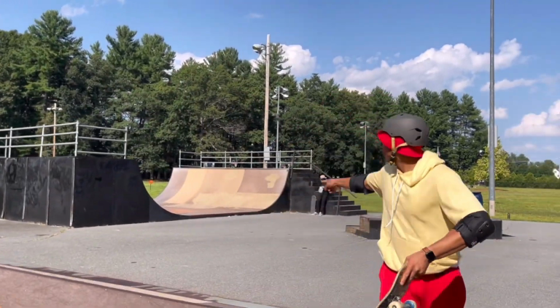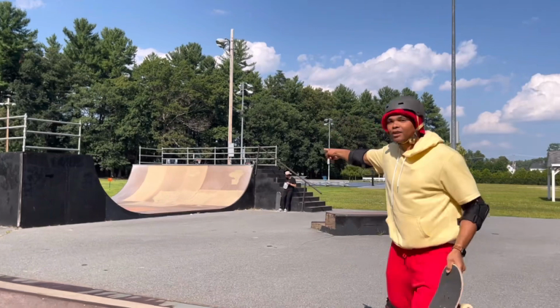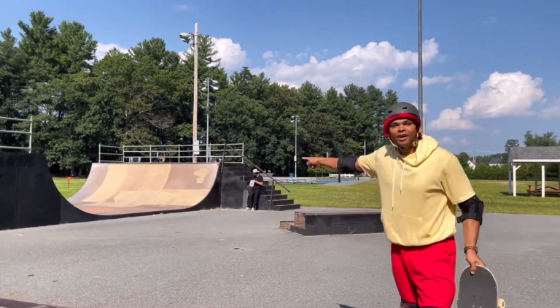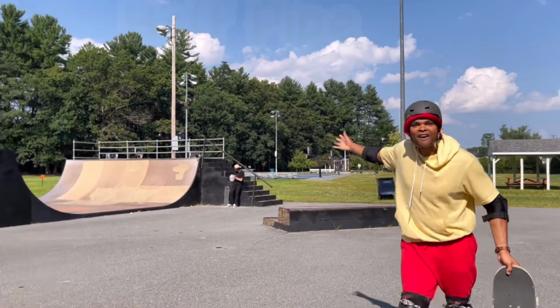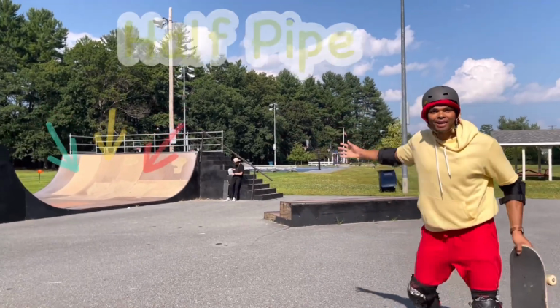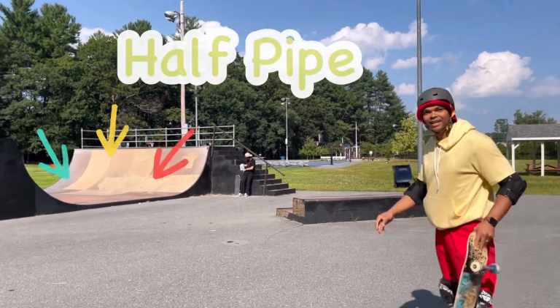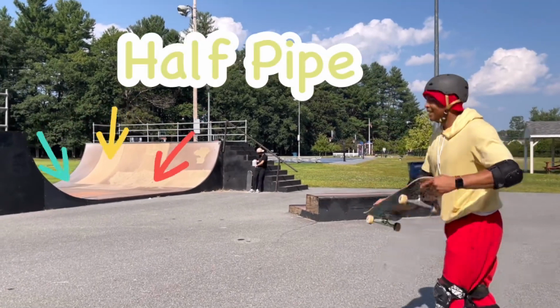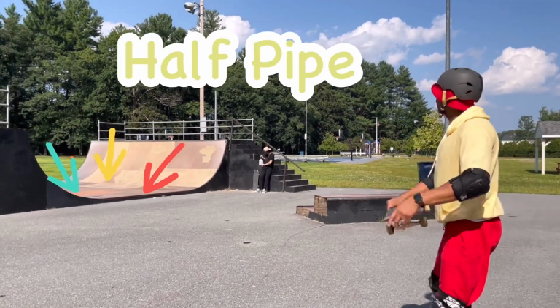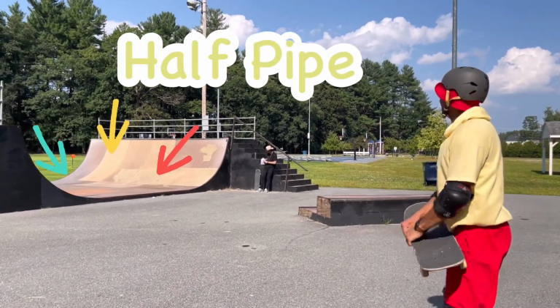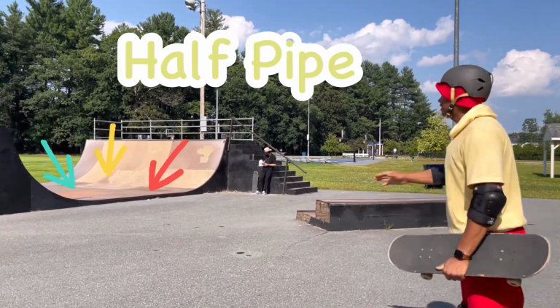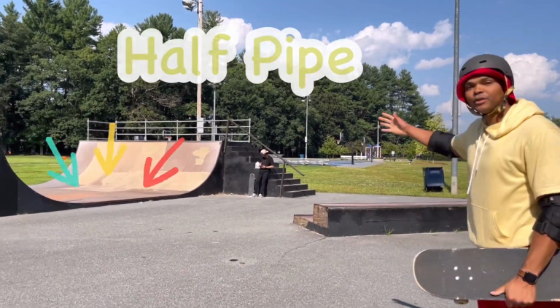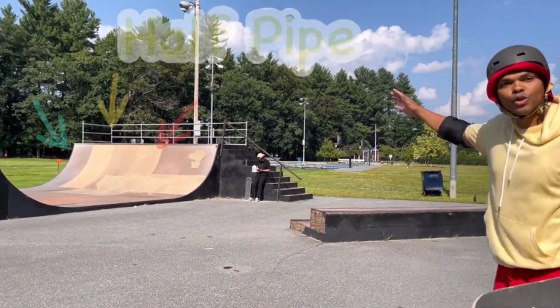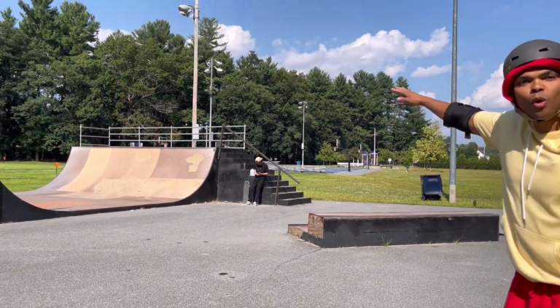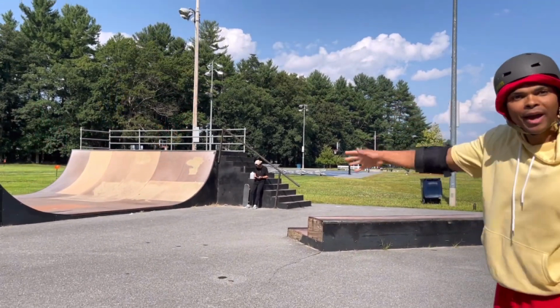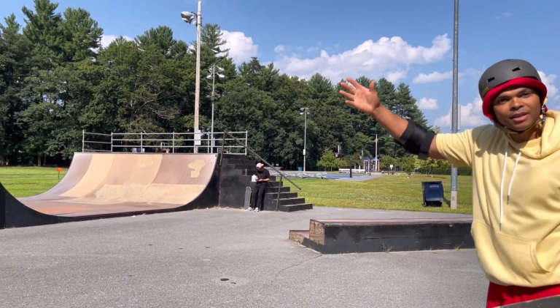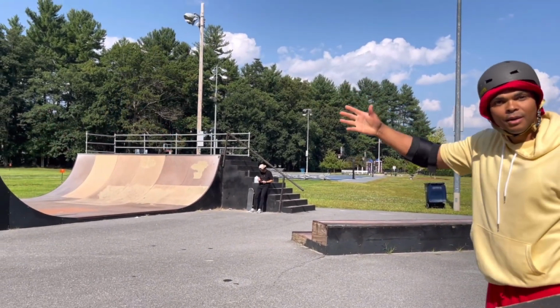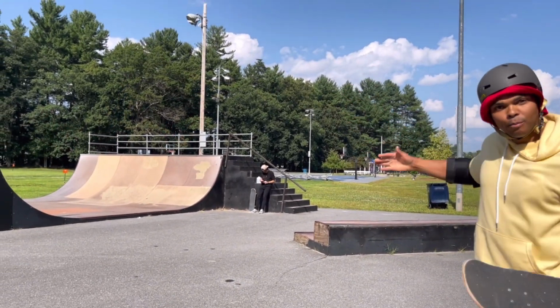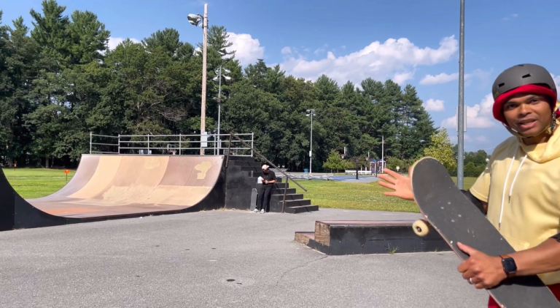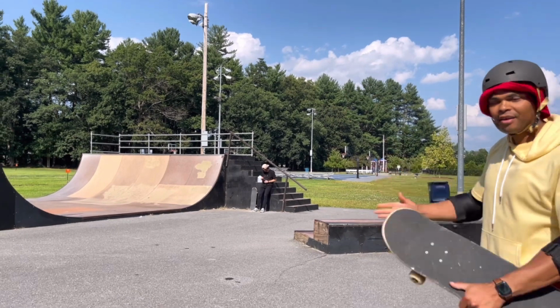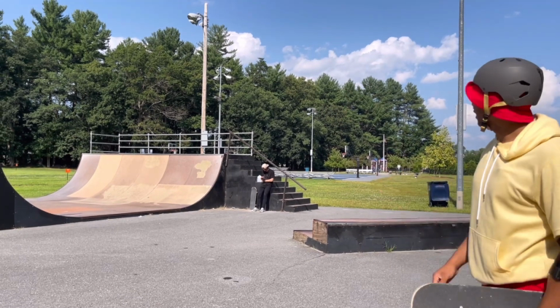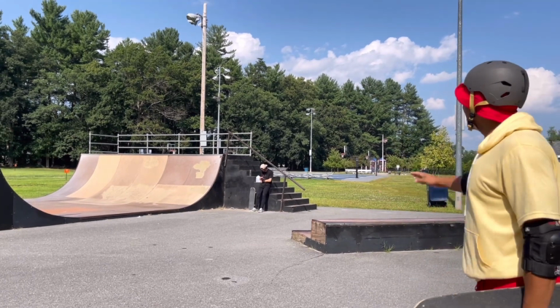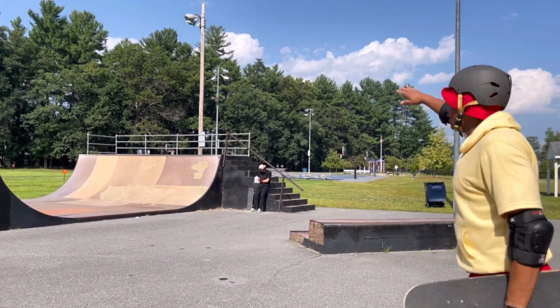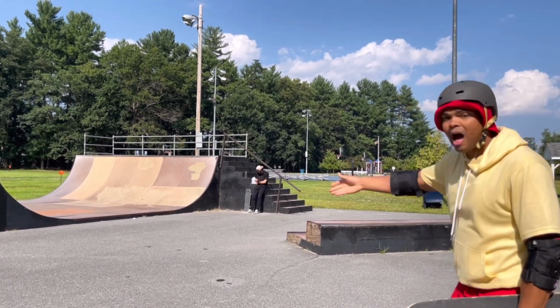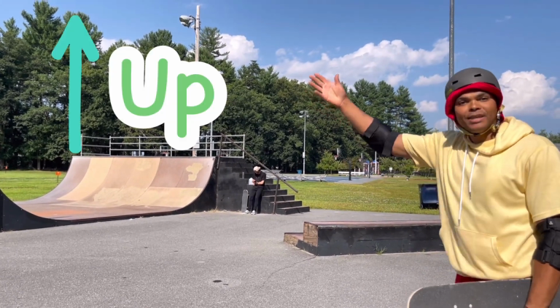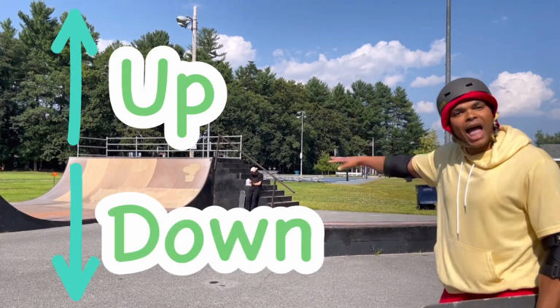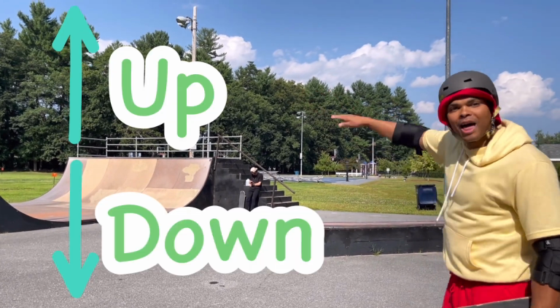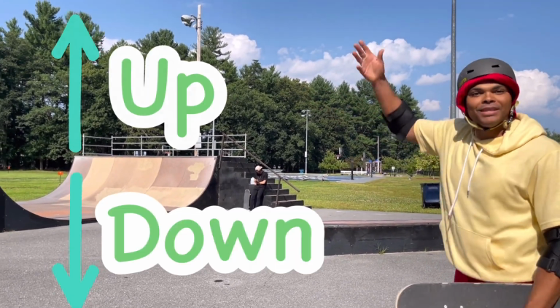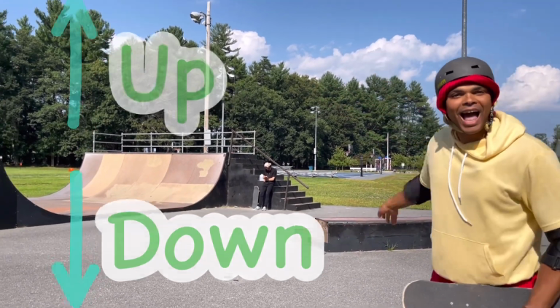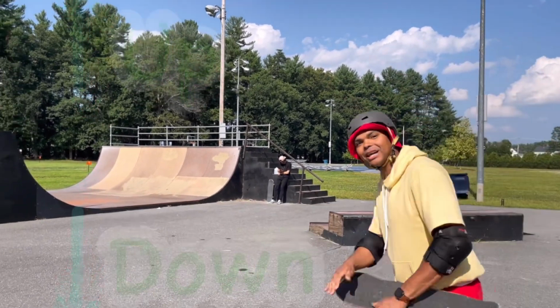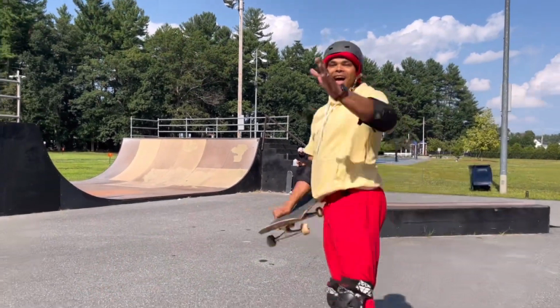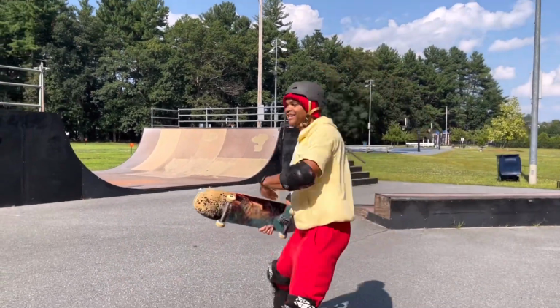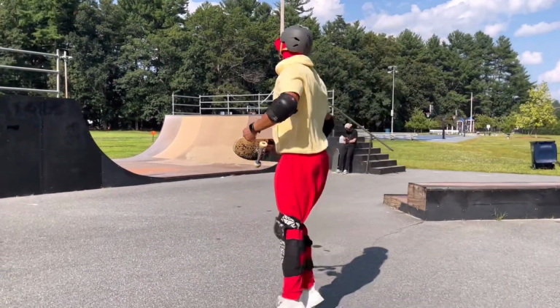That's called a half pipe. See how it's two quarter pipes pushed together and you can go up and down, up and down. Come on, let's go!